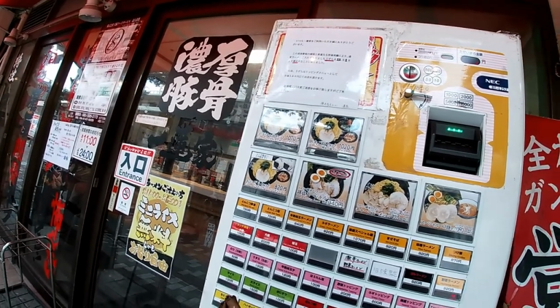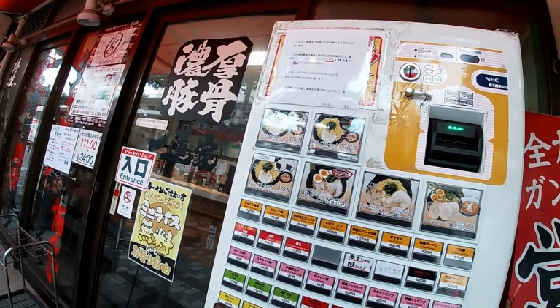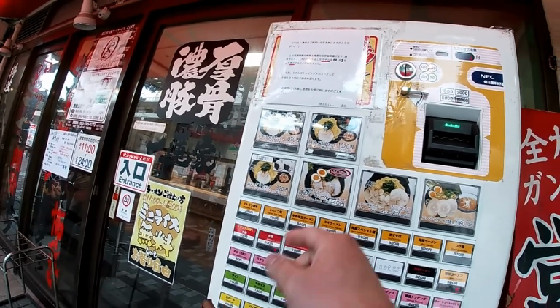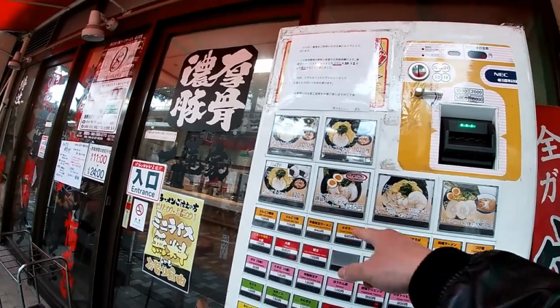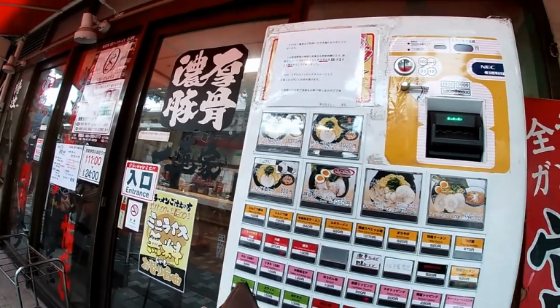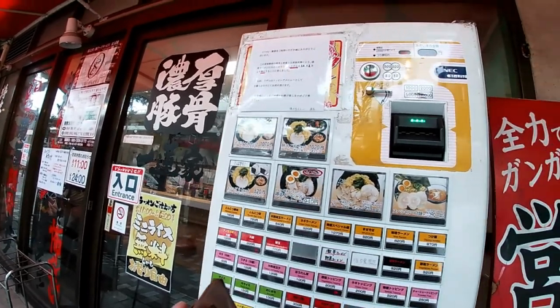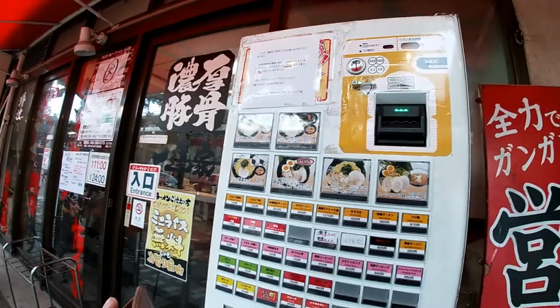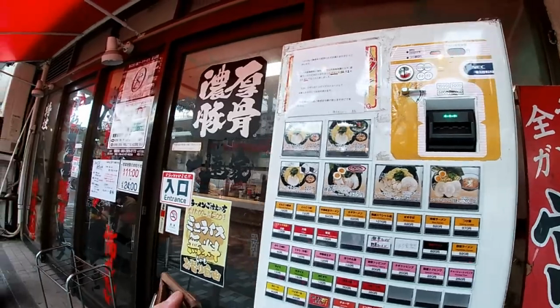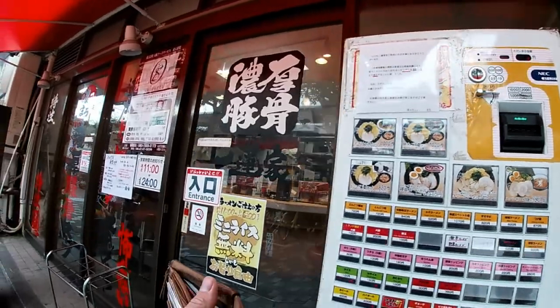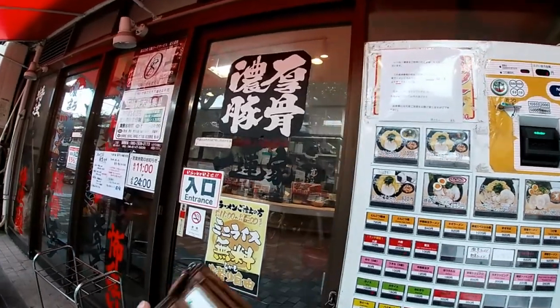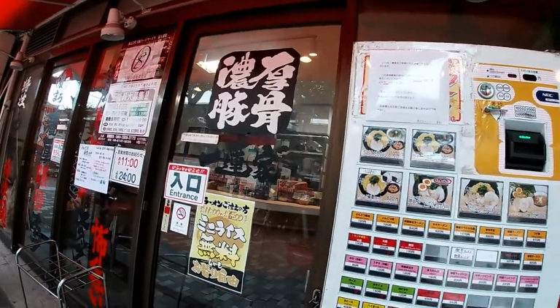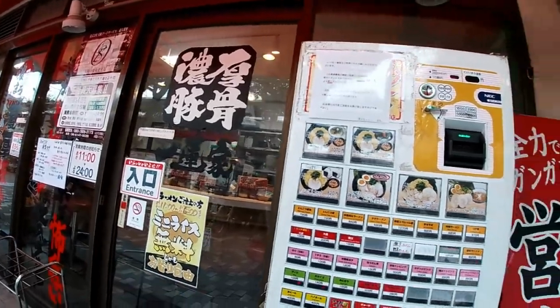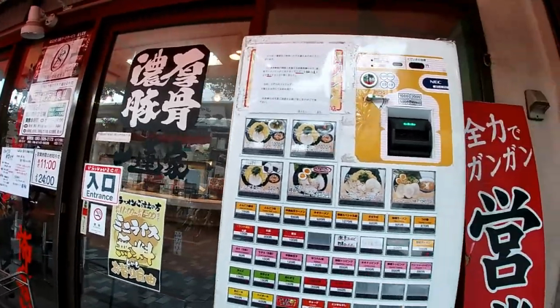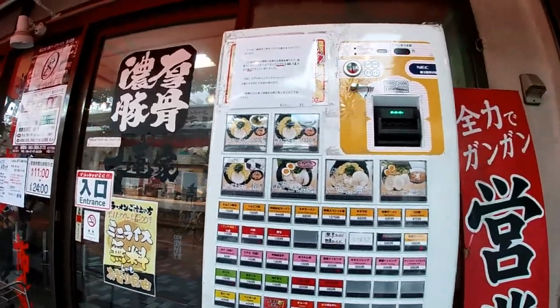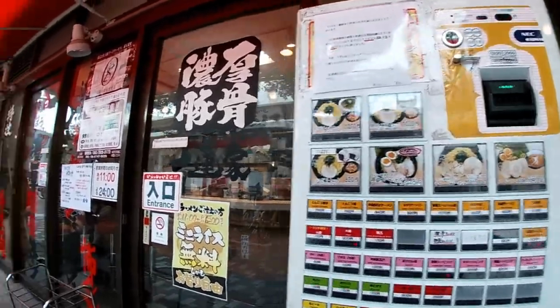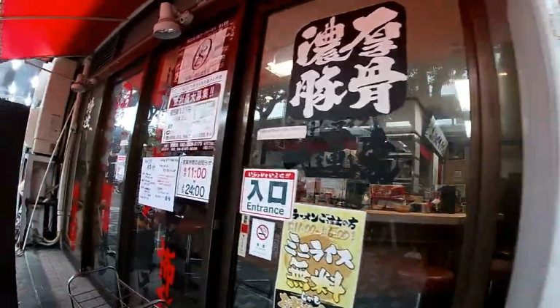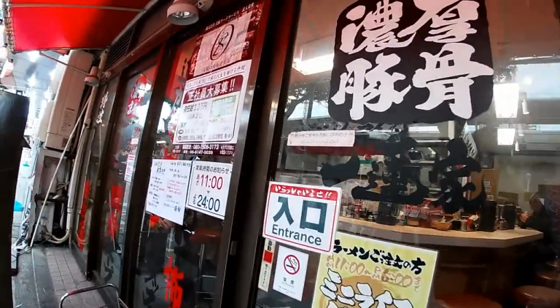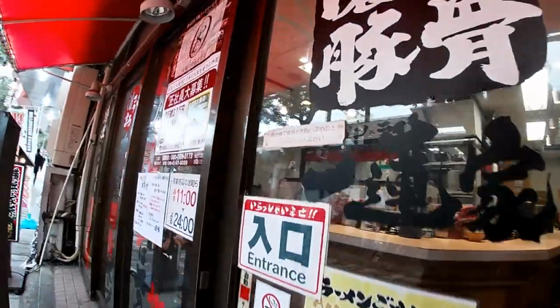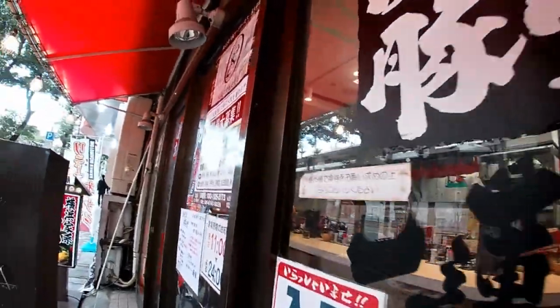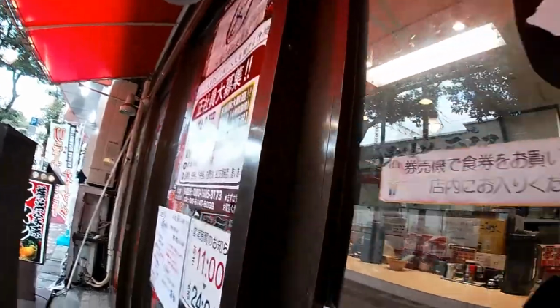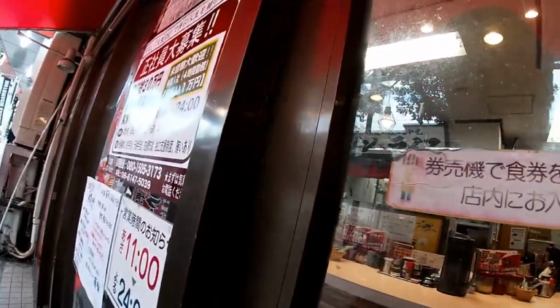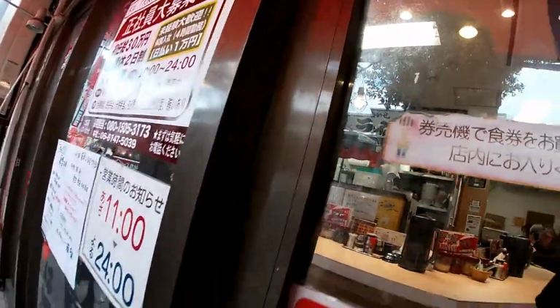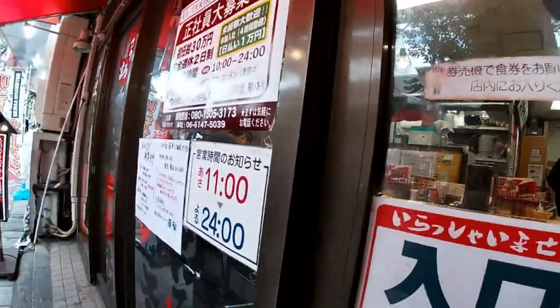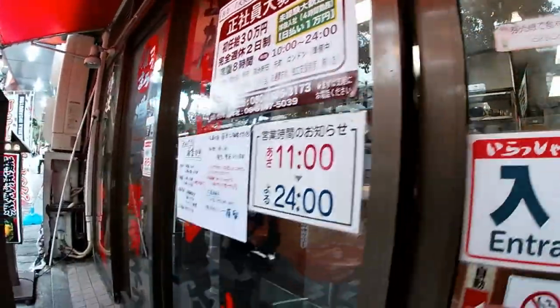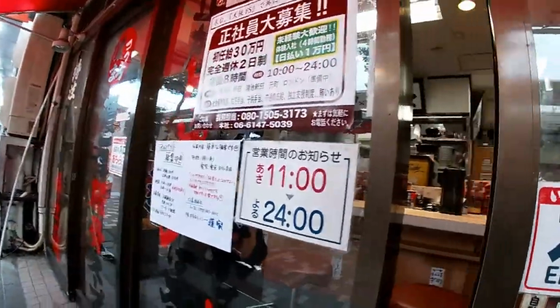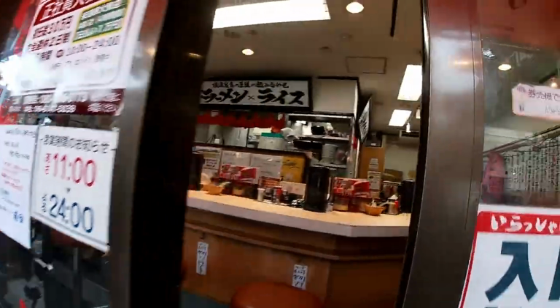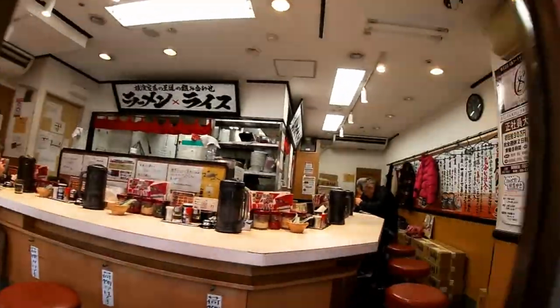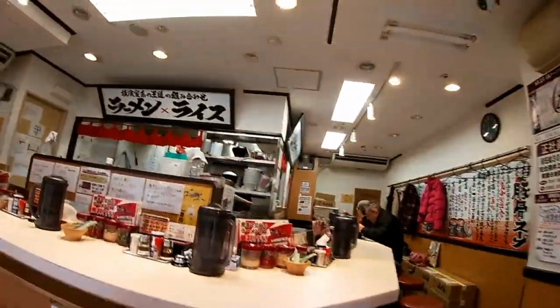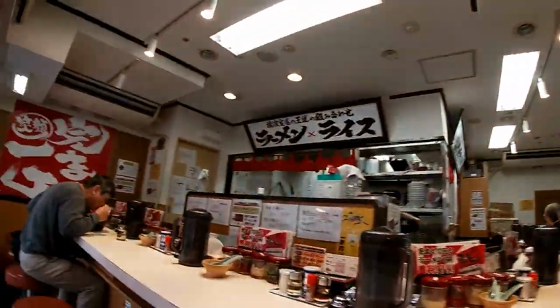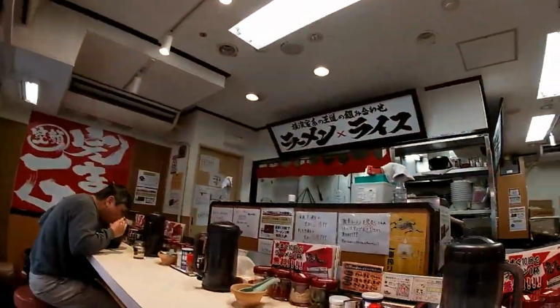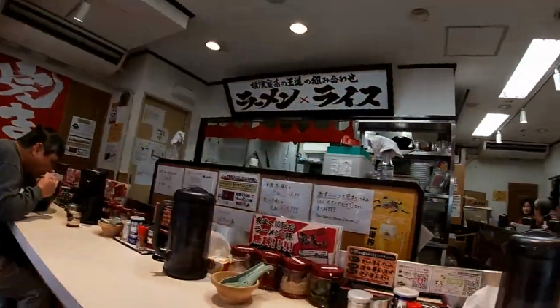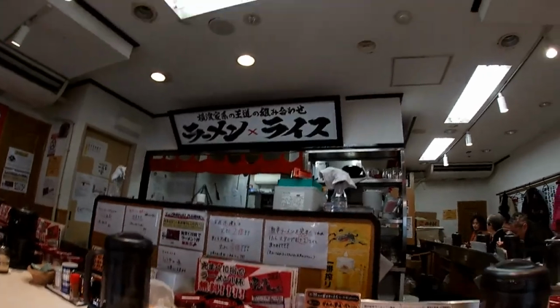Everything's in Japanese and in English. English writing — our restaurant is working on the right way. The restaurant is working on the right way.